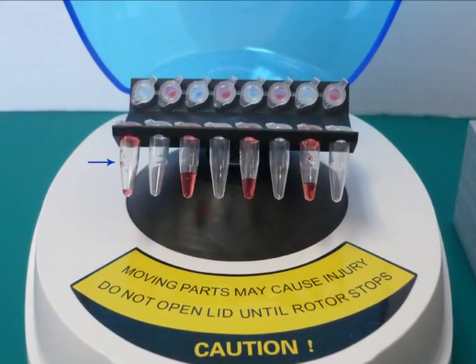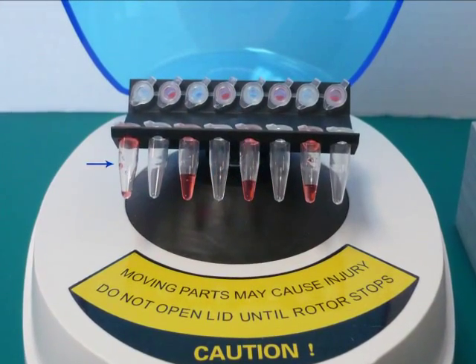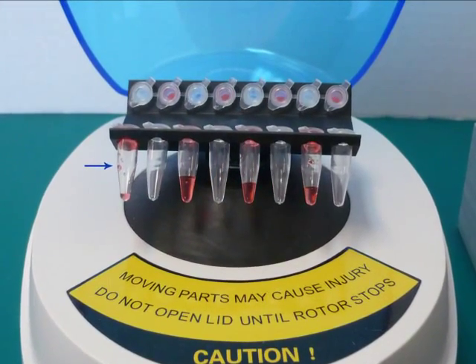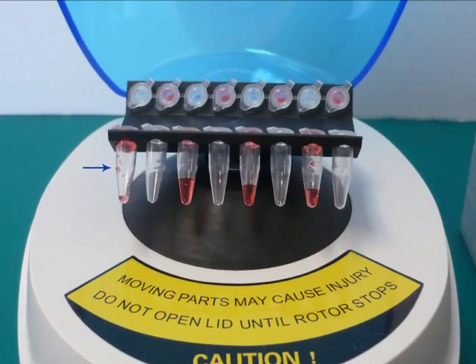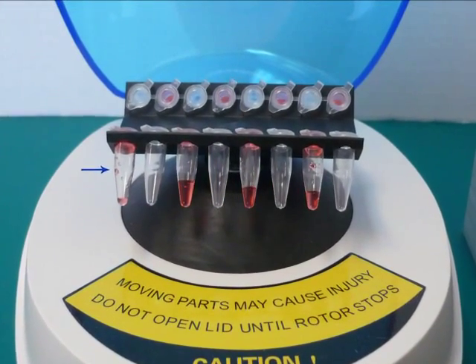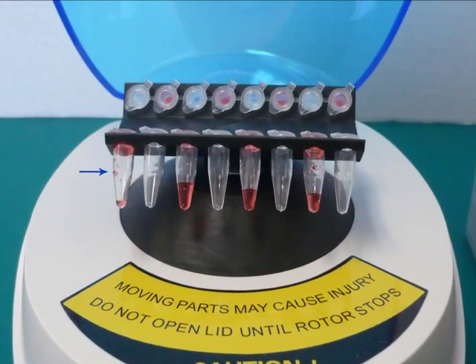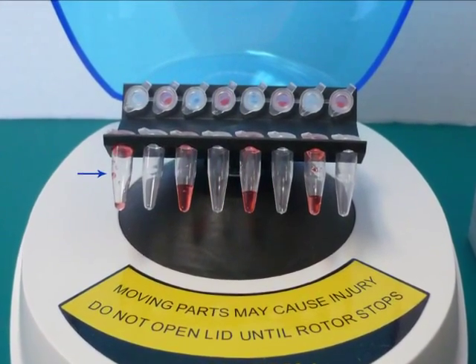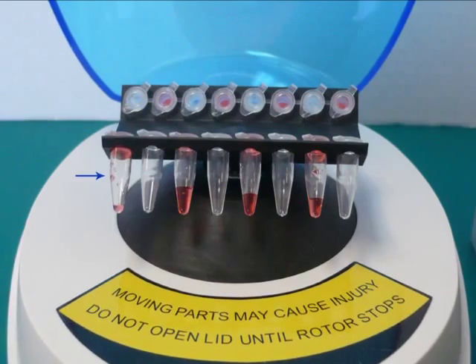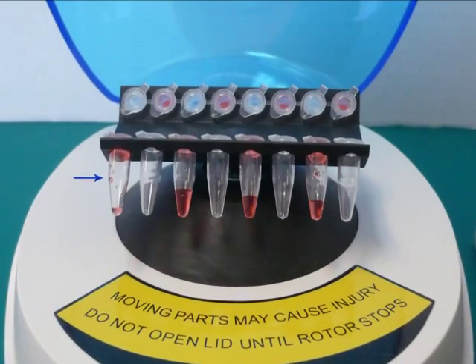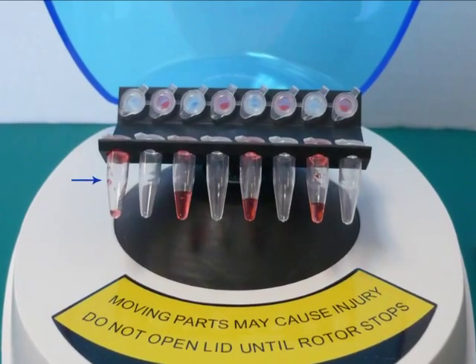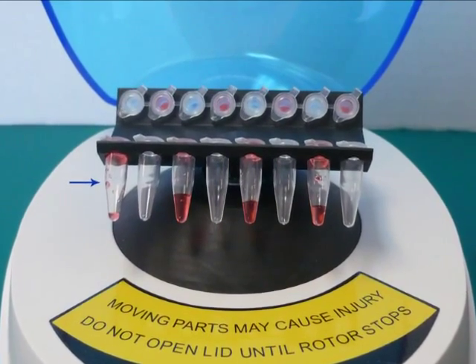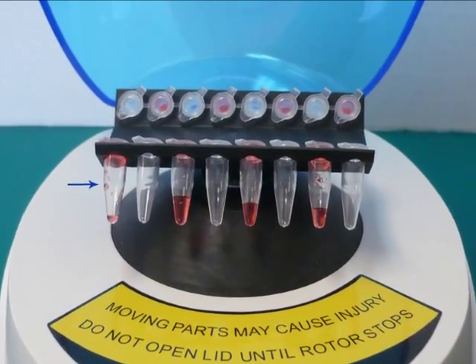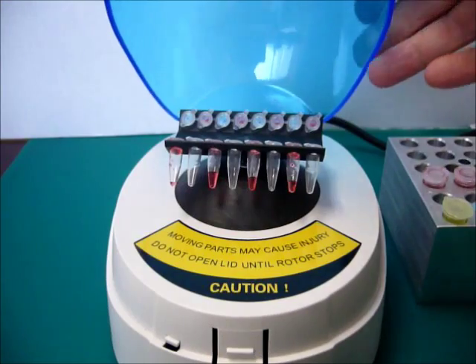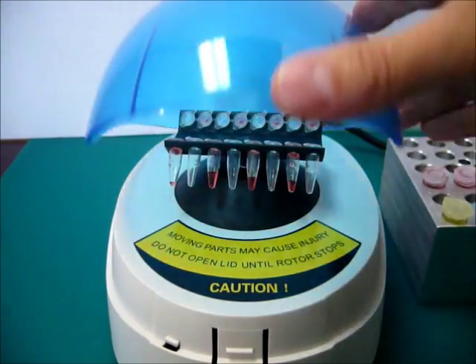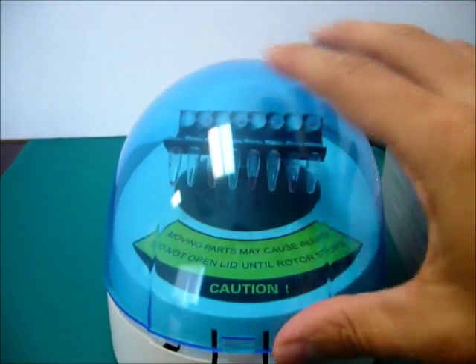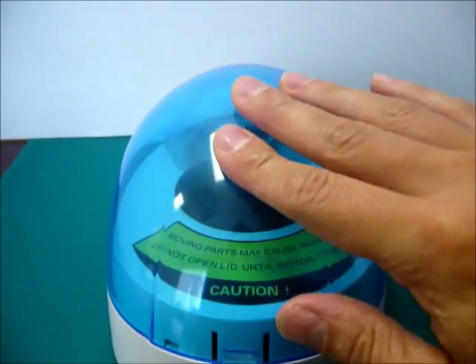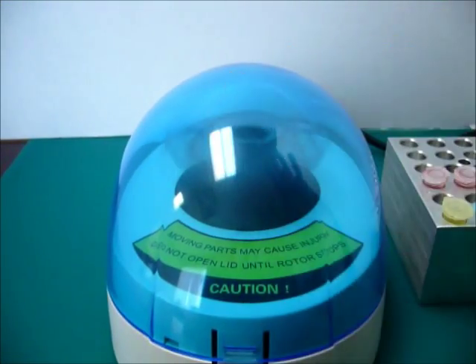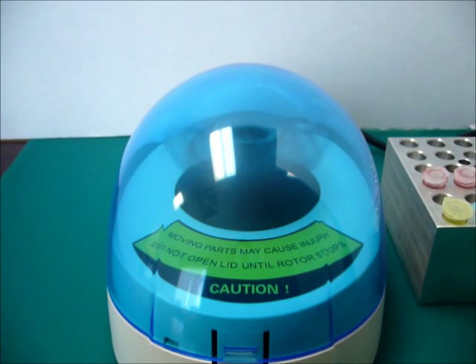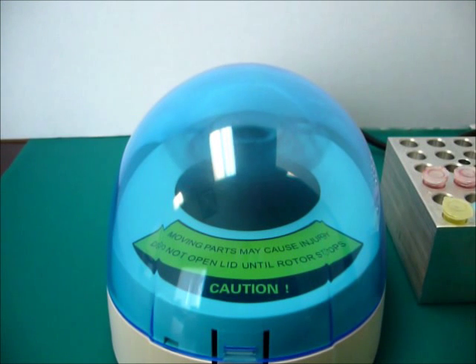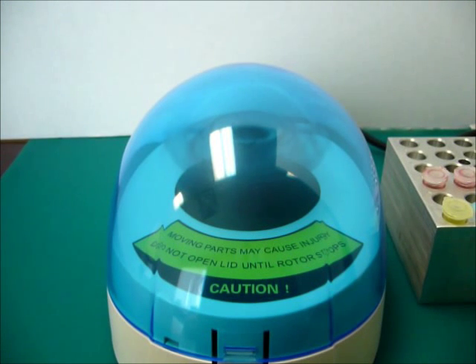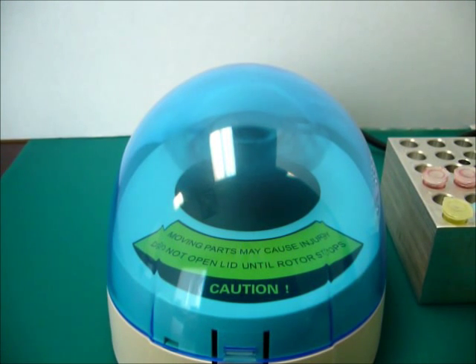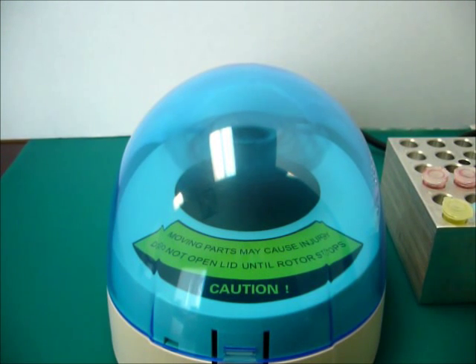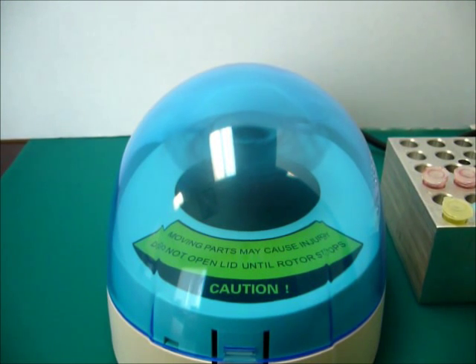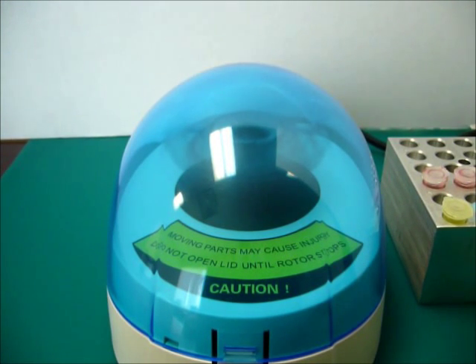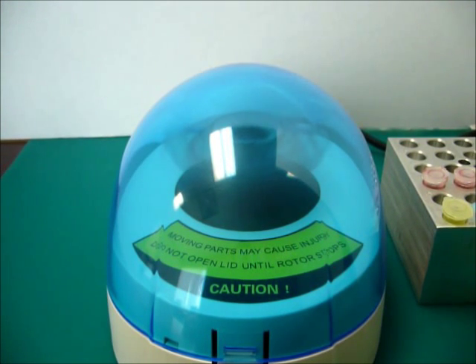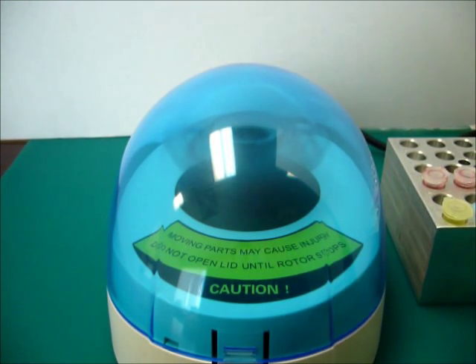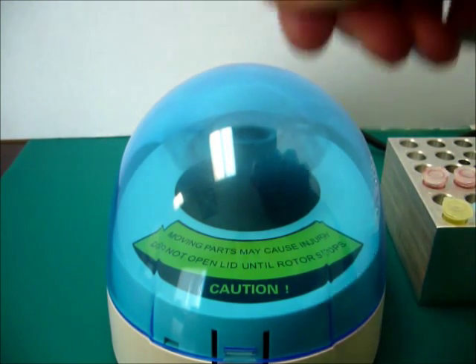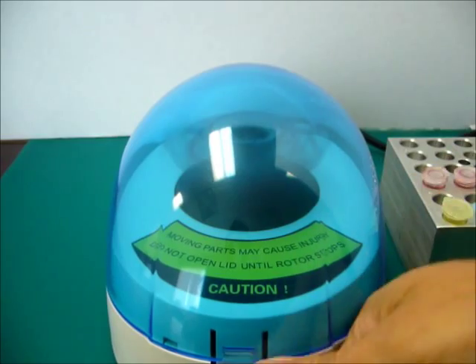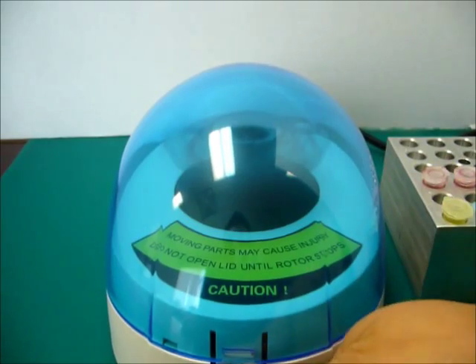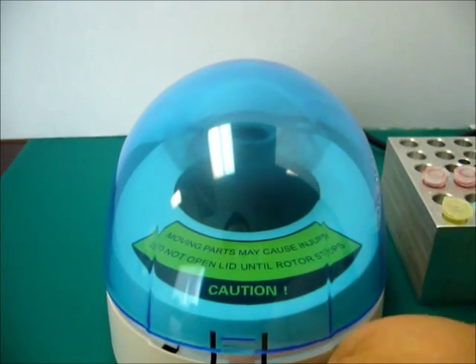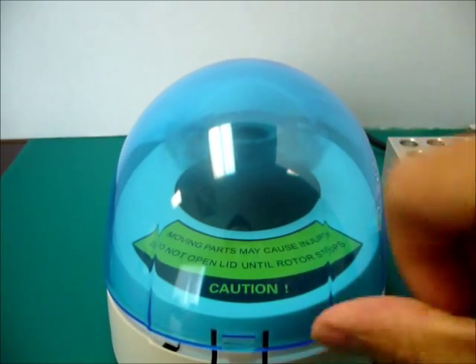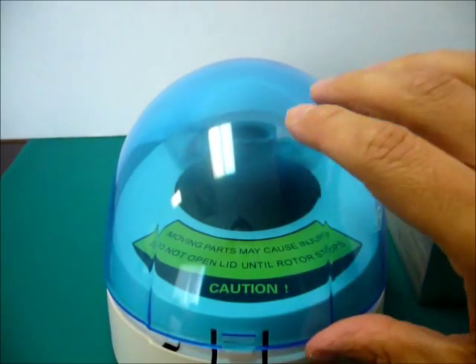Simply insert your sample tubes into the centrifuge rotor and close the lid. The unit begins to spin and produce a relative centrifugal force of 2000 times G, the ideal speed for concentrating samples to the bottom of test tubes.